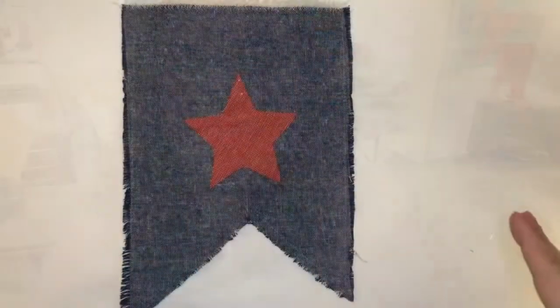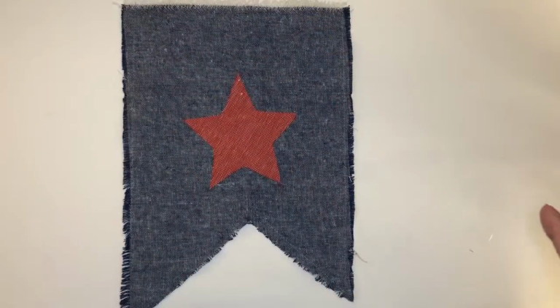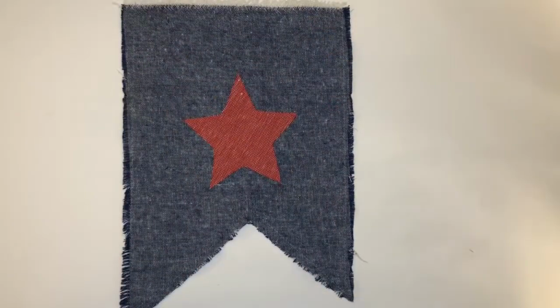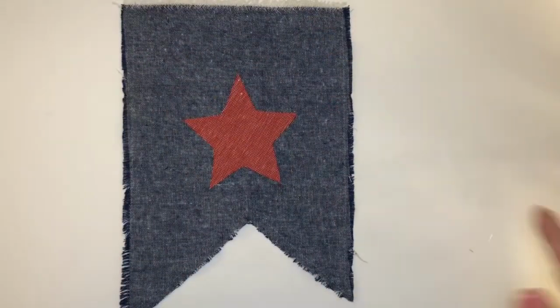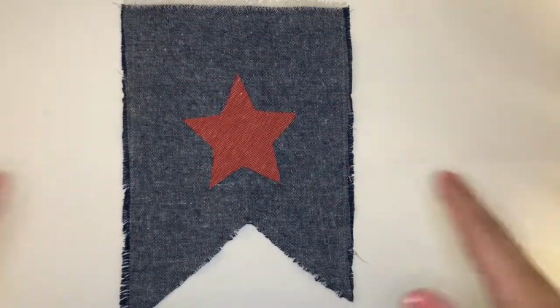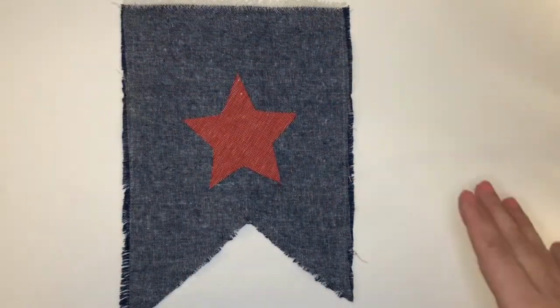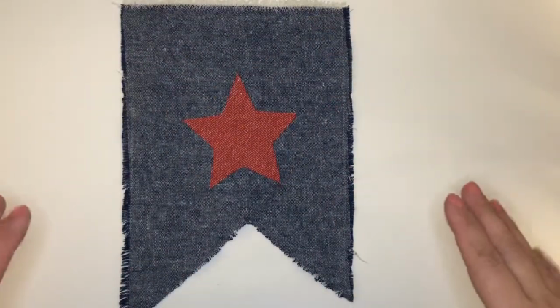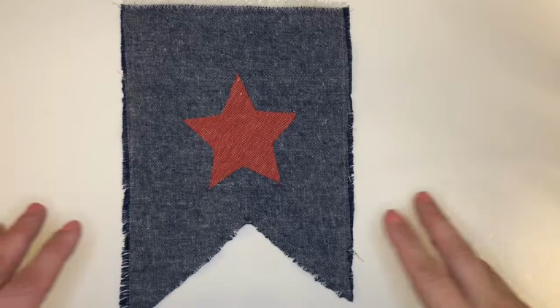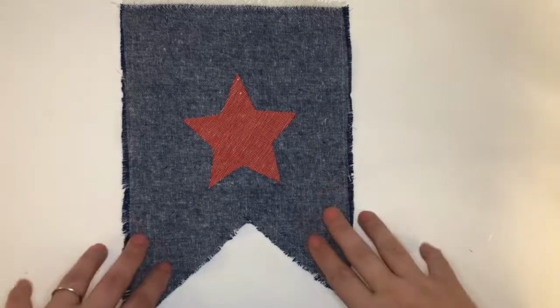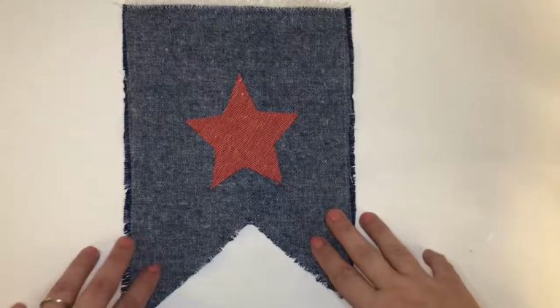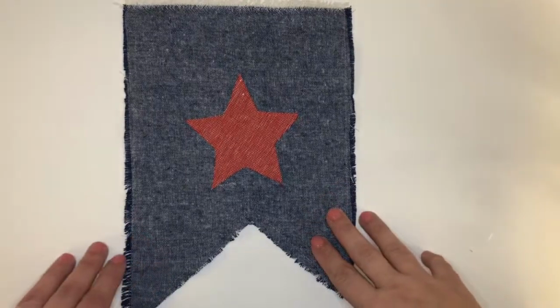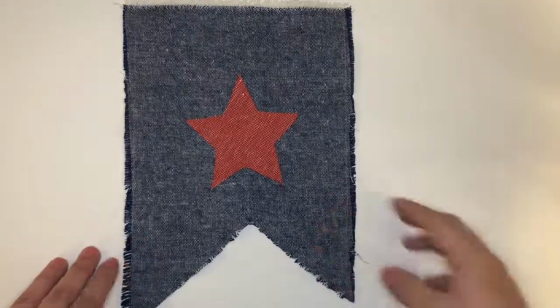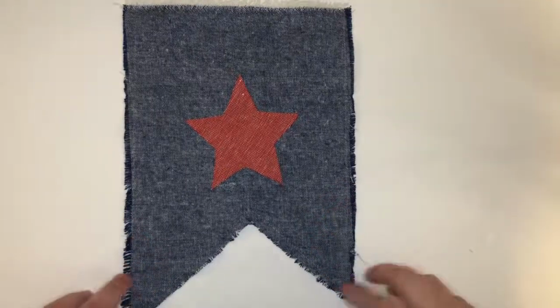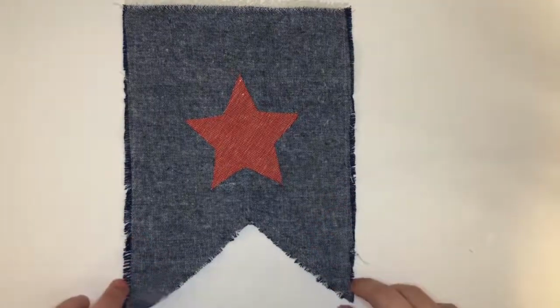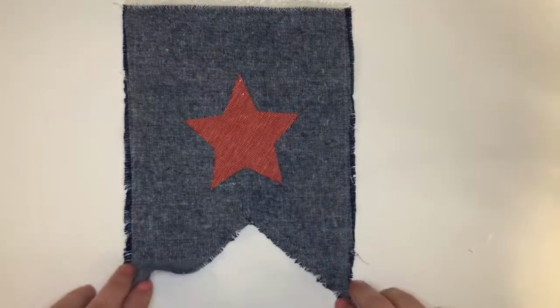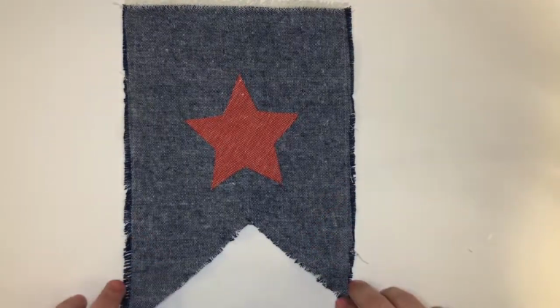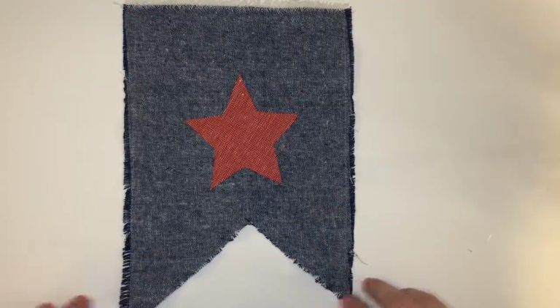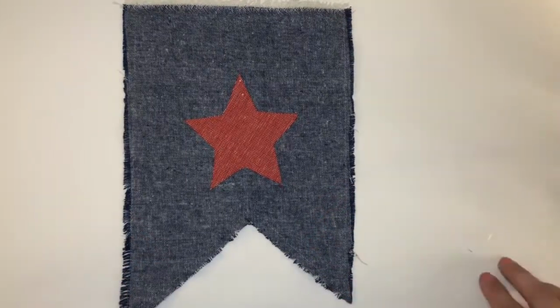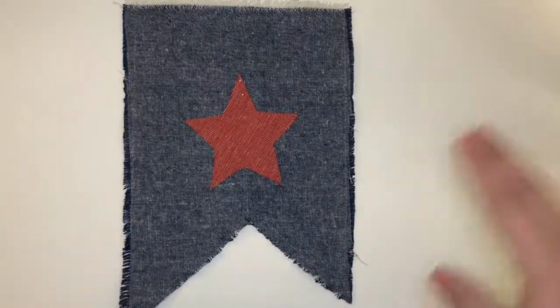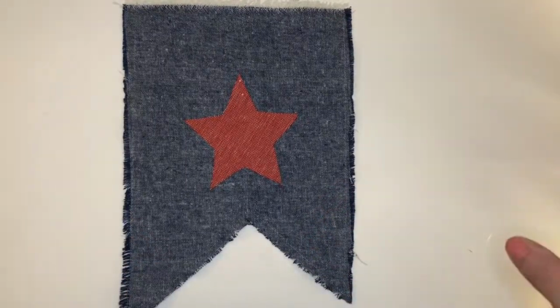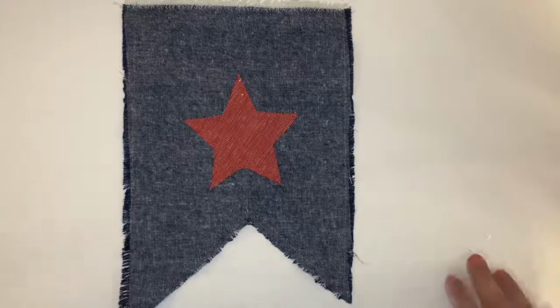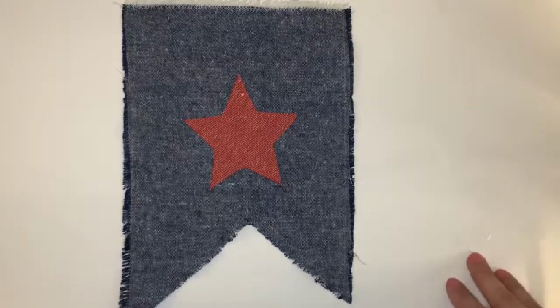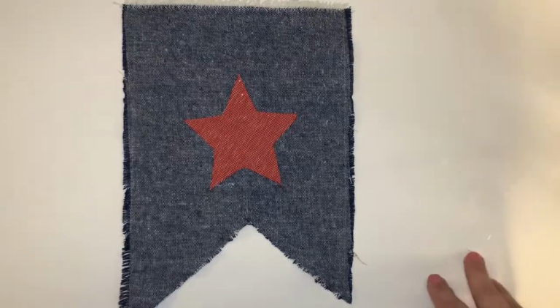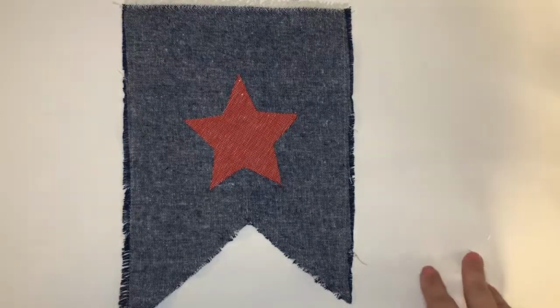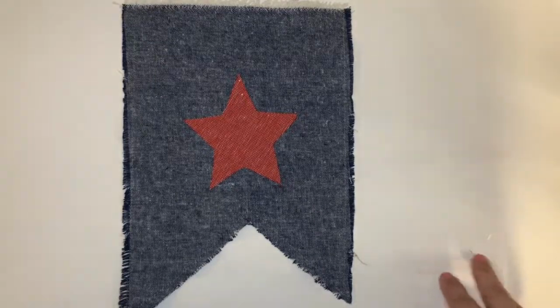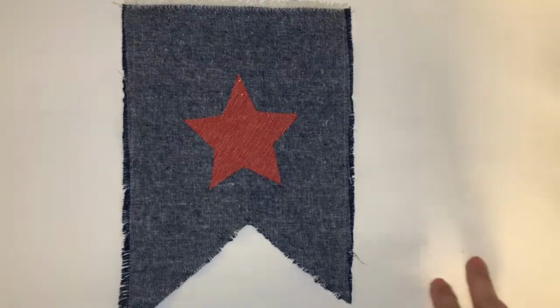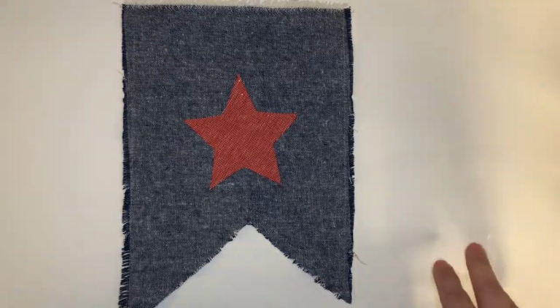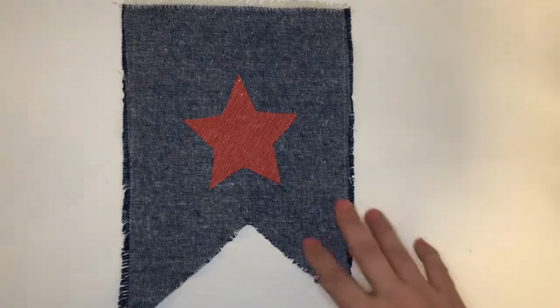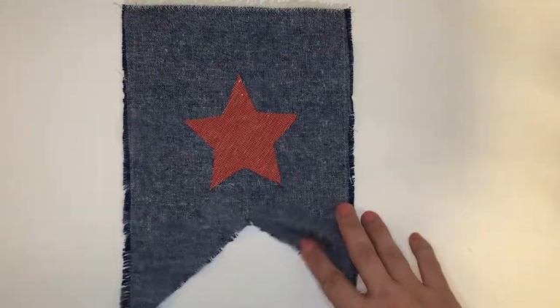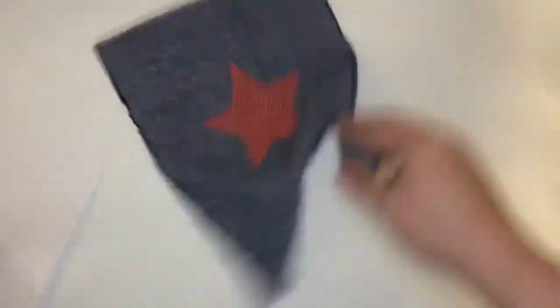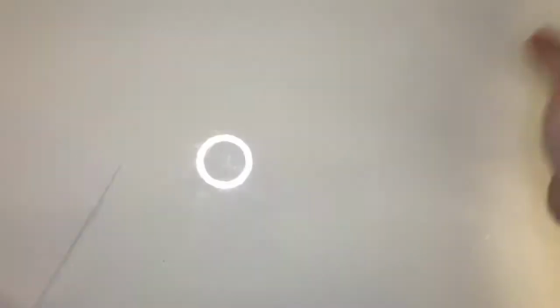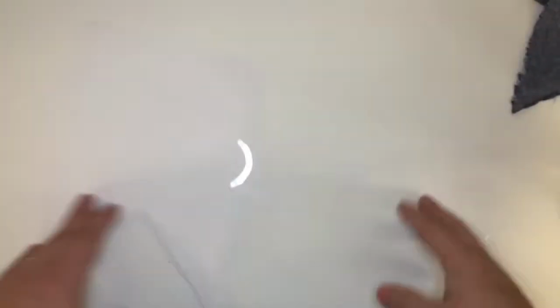What we have here is a really simple pennant-style bunting. I'm just using two colors in this, but of course the sky's the limit when it comes to creativity. I just started really simple.